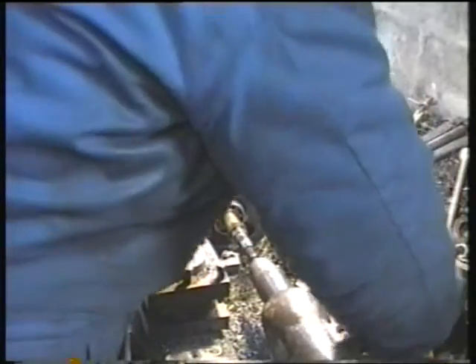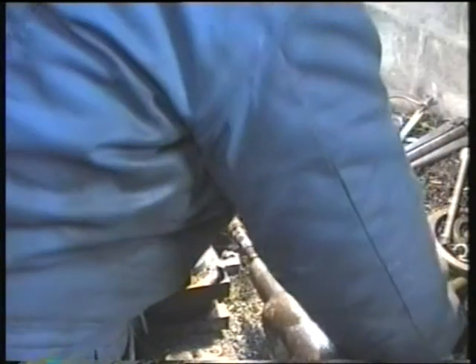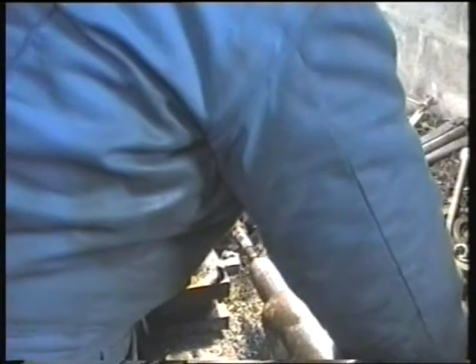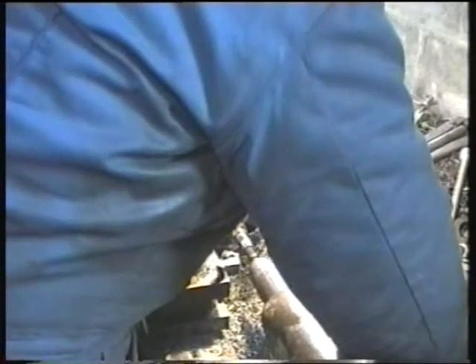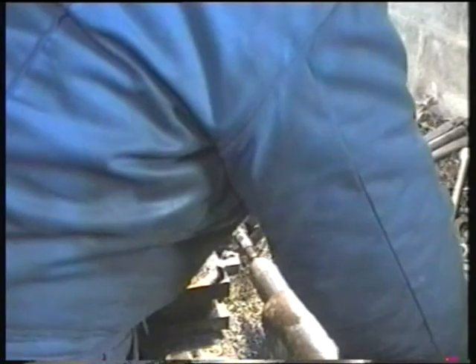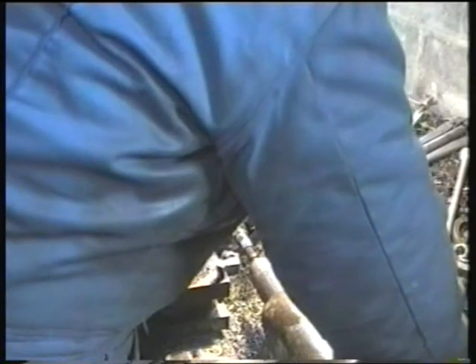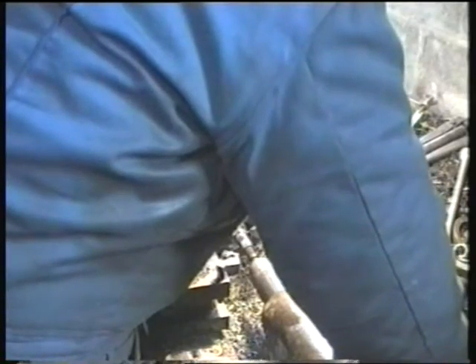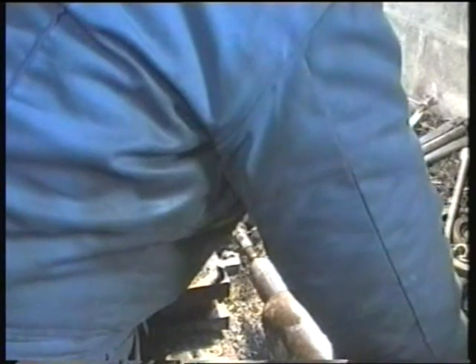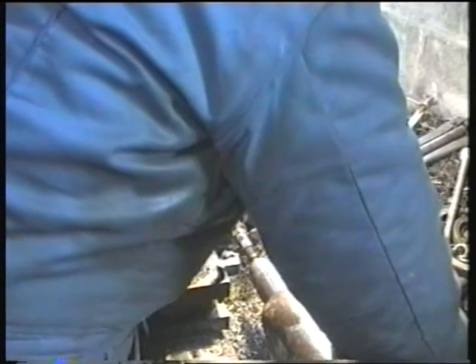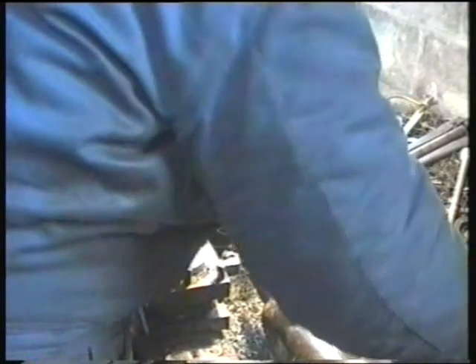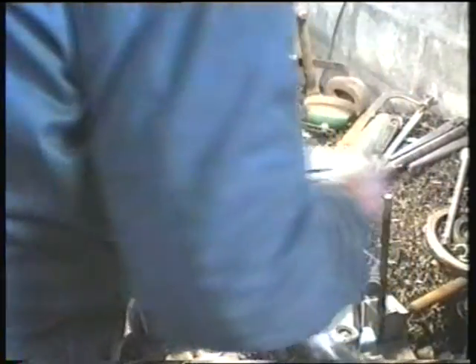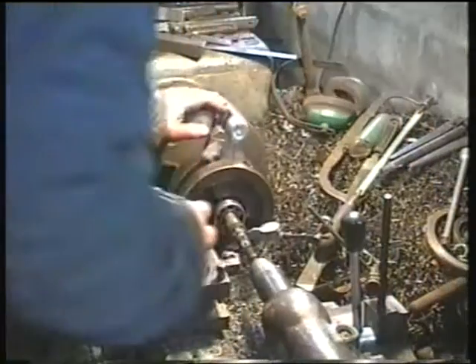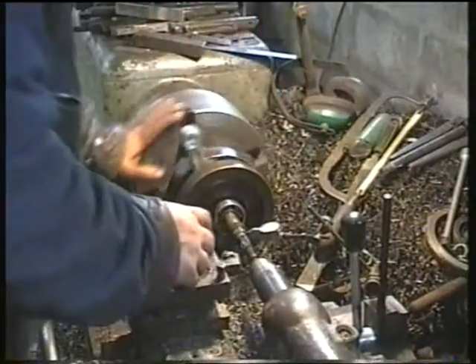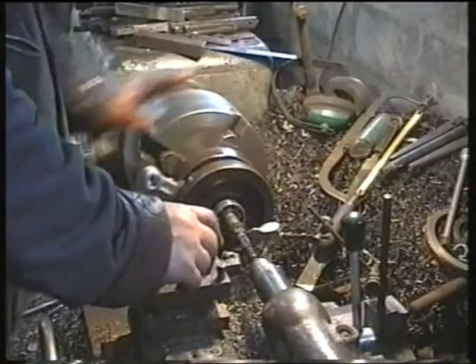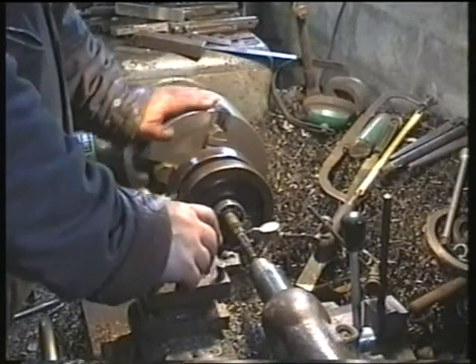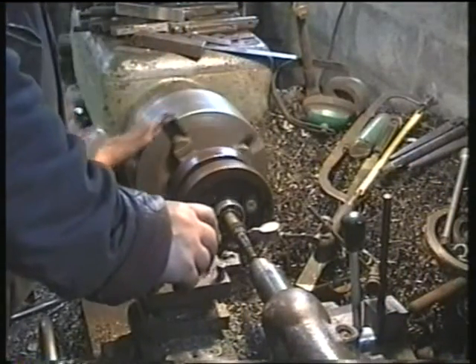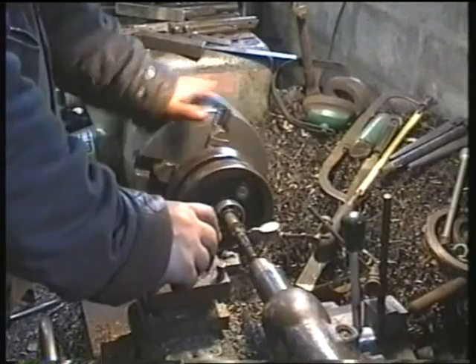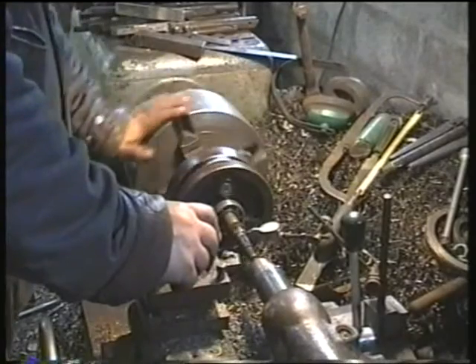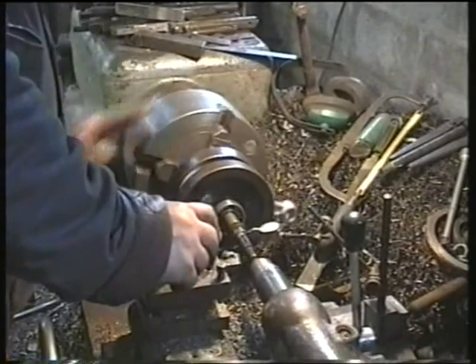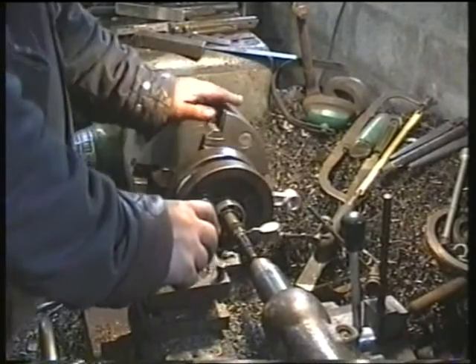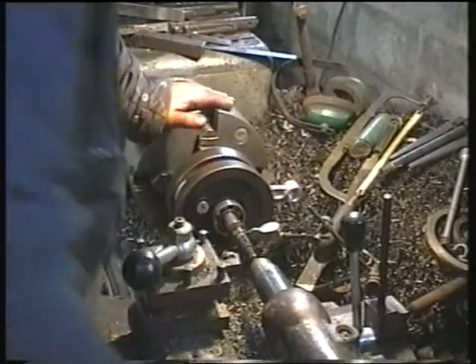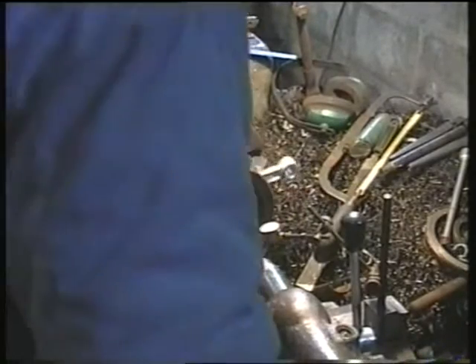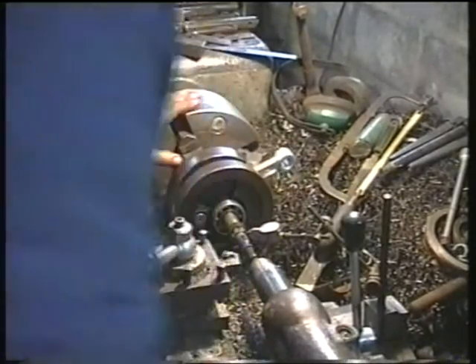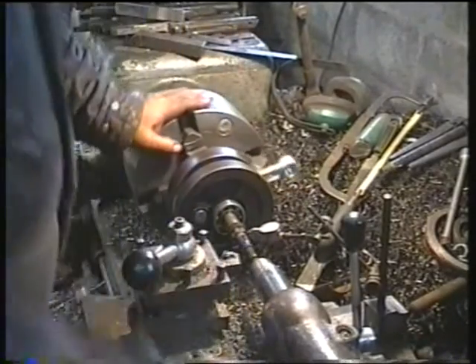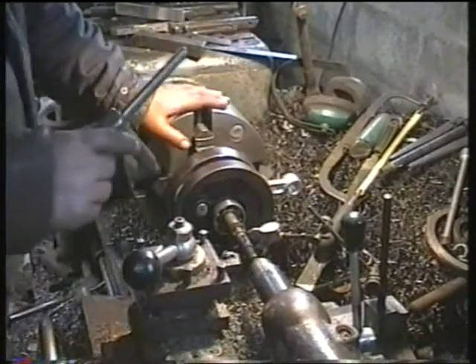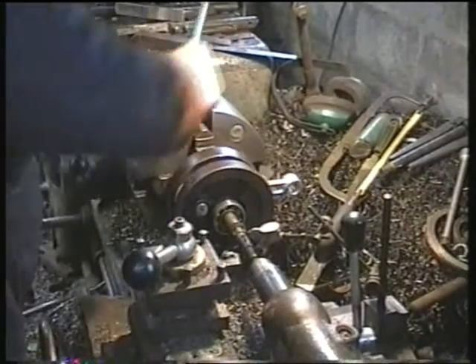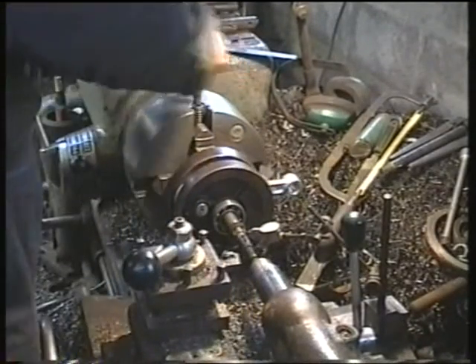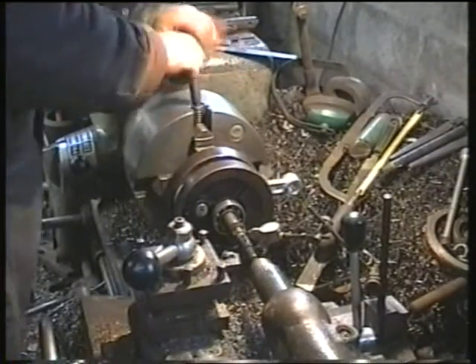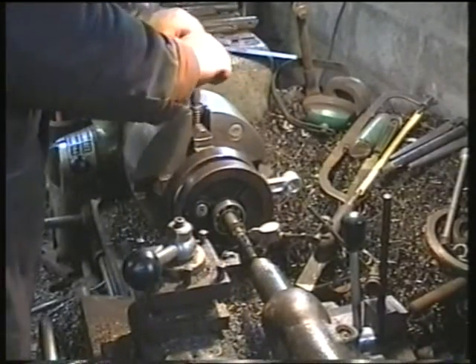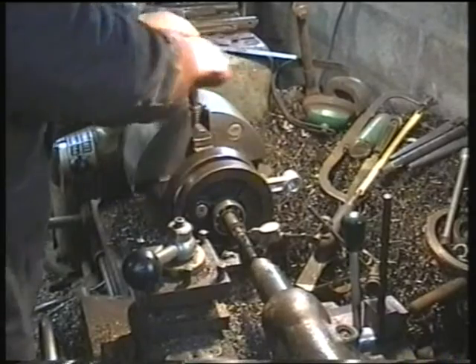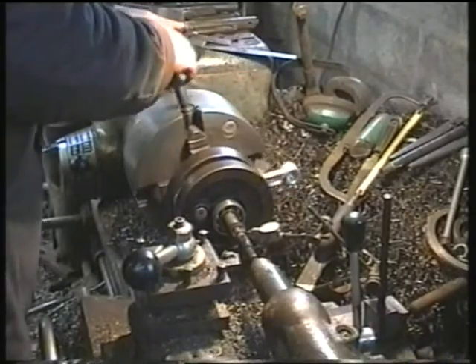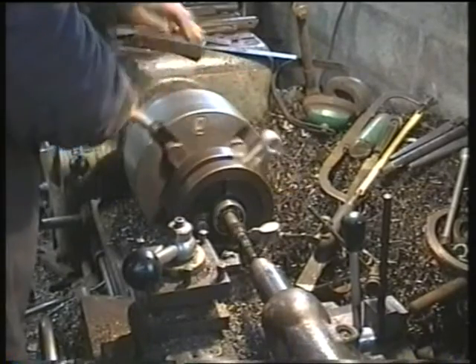So I brought in the dial gauge again and set it on the shaft on an area behind where I was working, on the section of shaft I was trying to return to its original size.